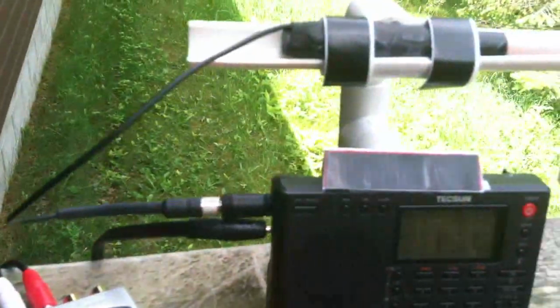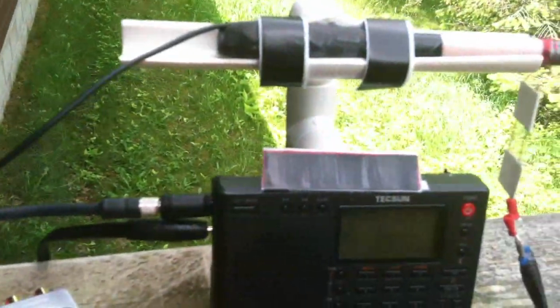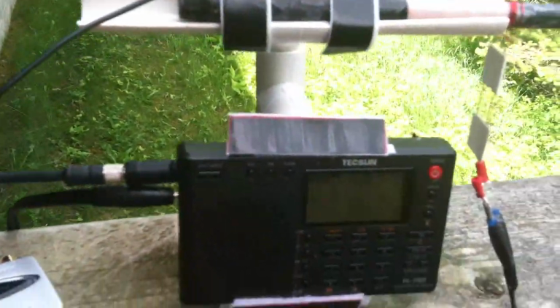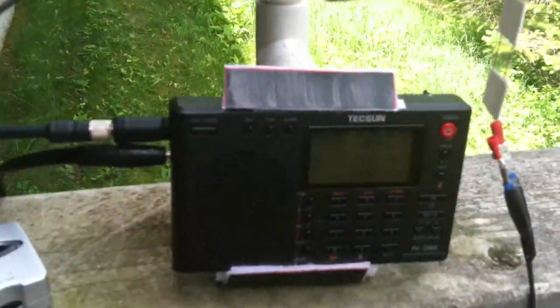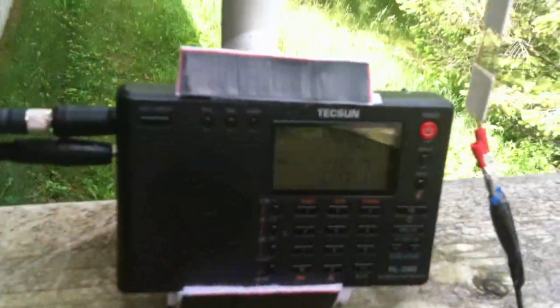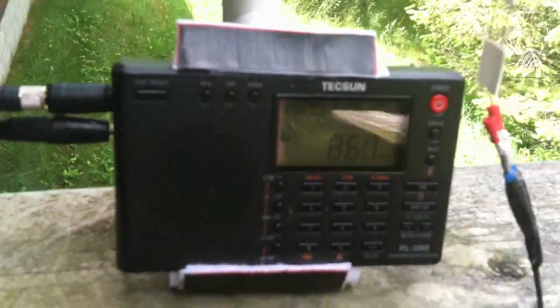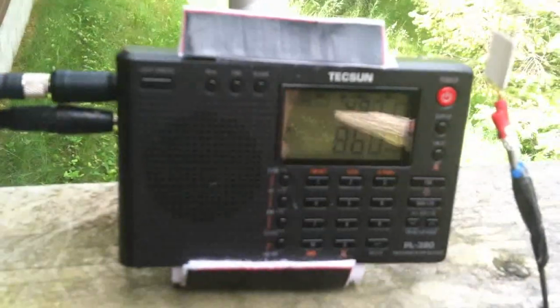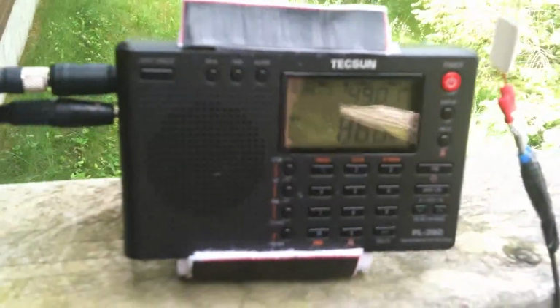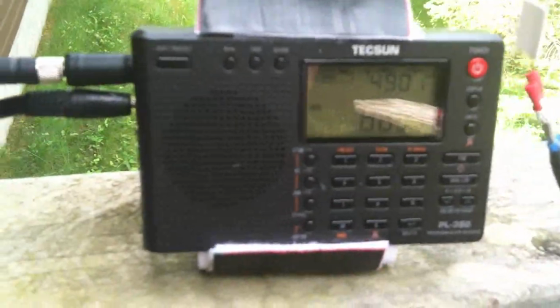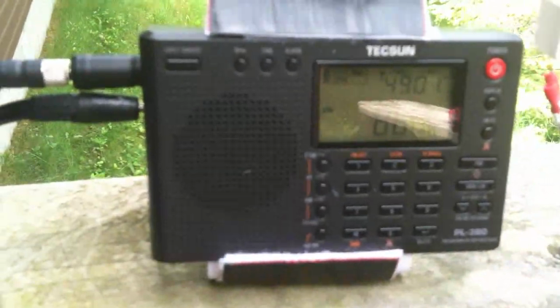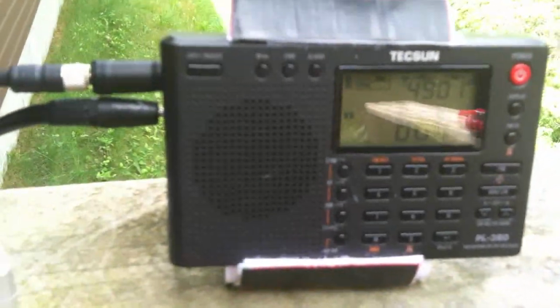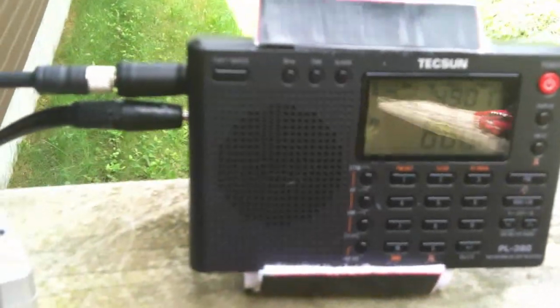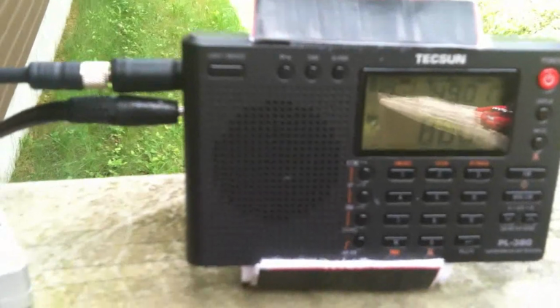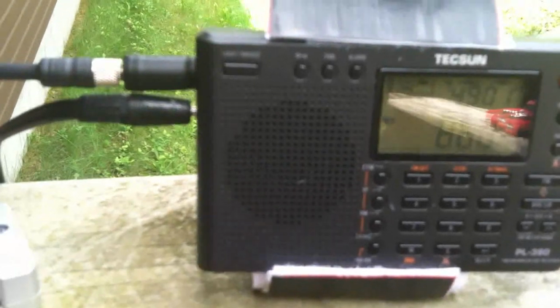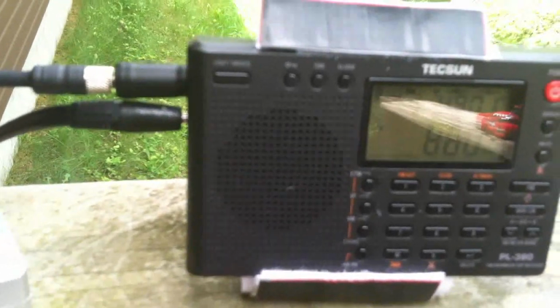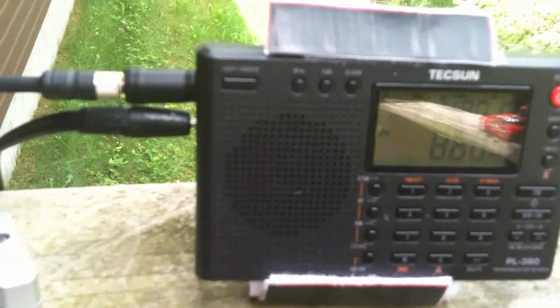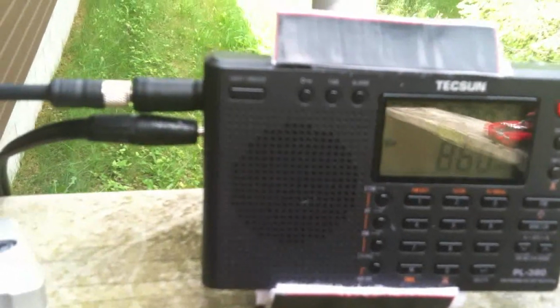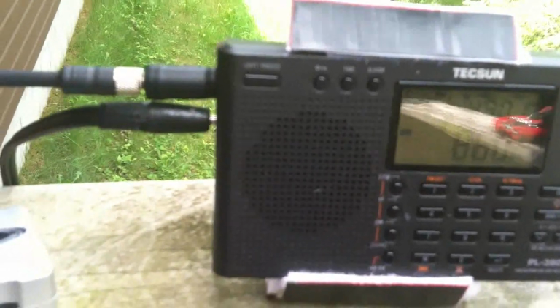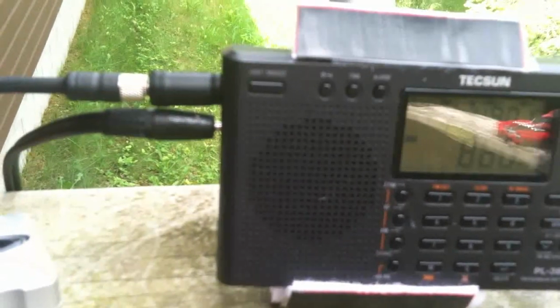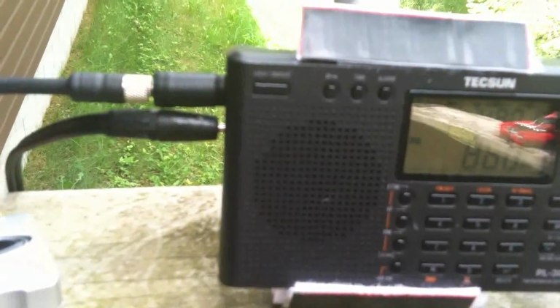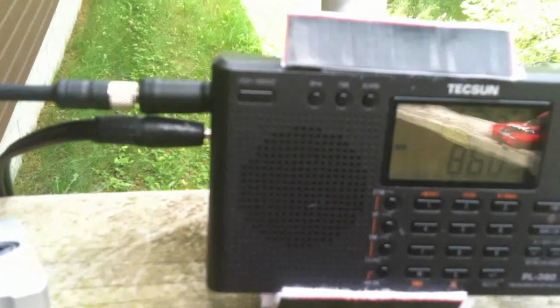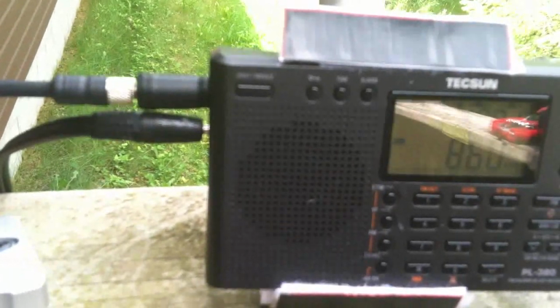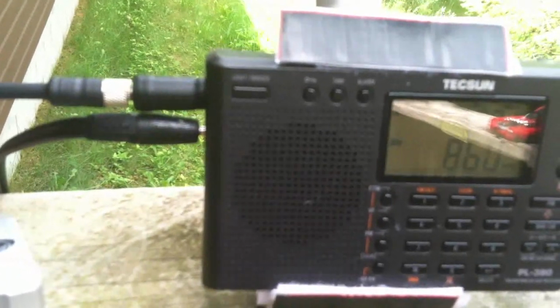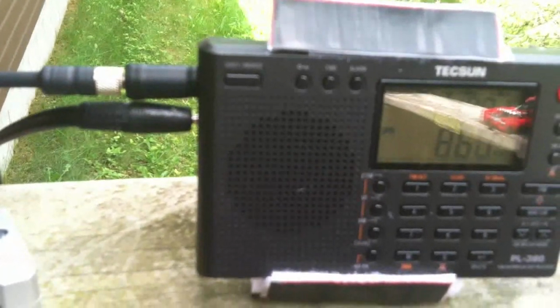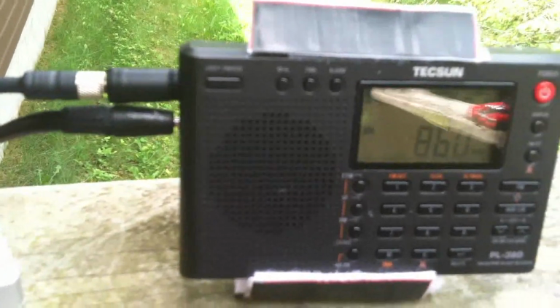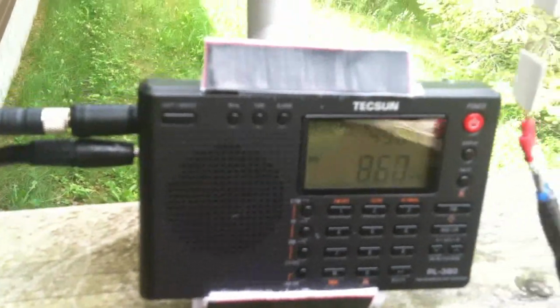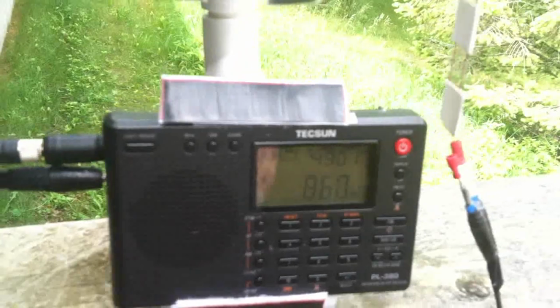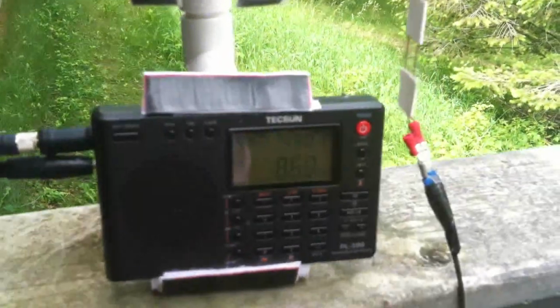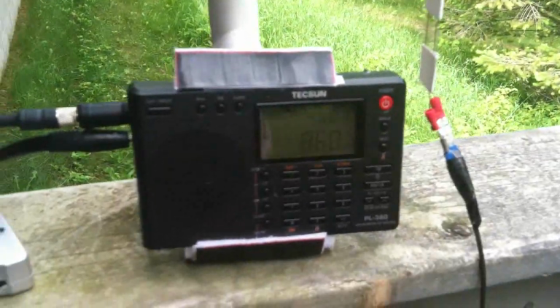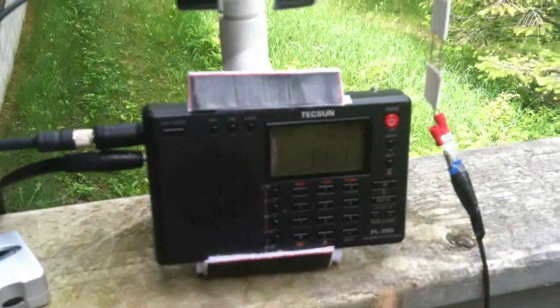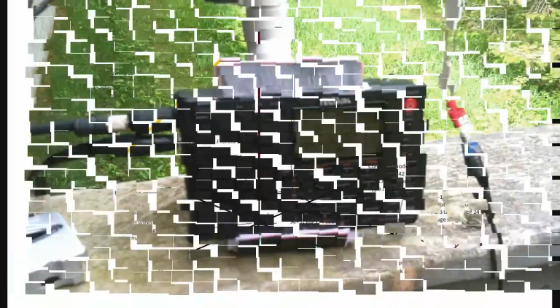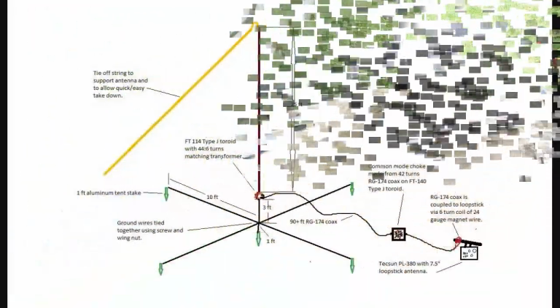Right now I'm receiving station CJDC over in Toronto. This is daytime so it's about 450 kilometers away — actually a little bit more than that — but I can pick it up right now. It's not too bad.